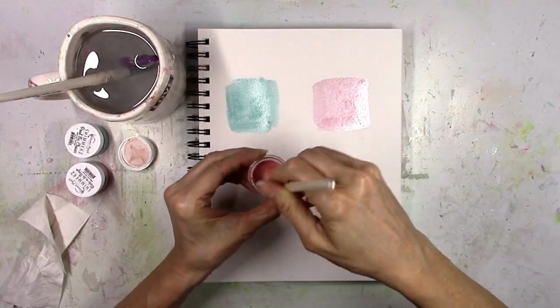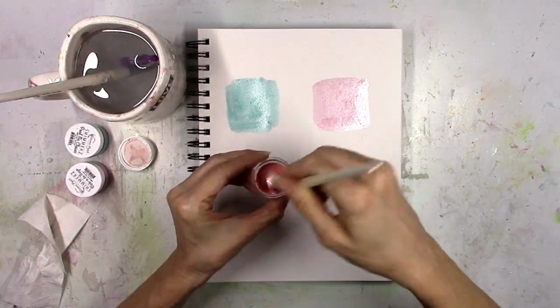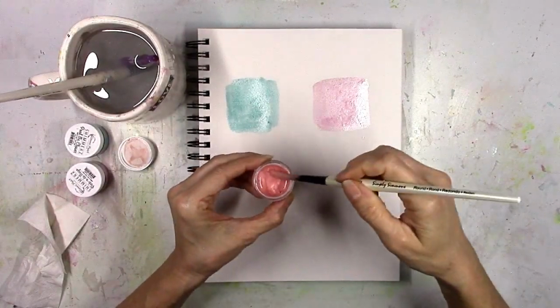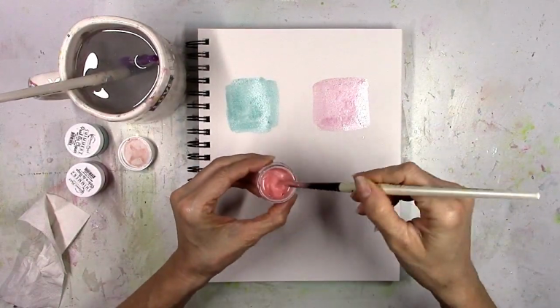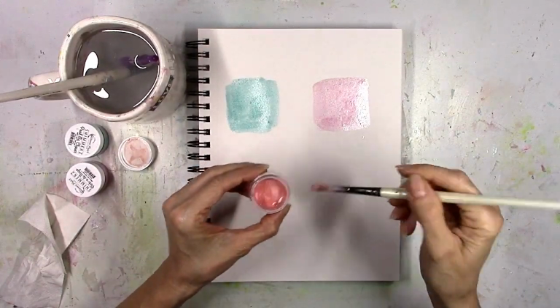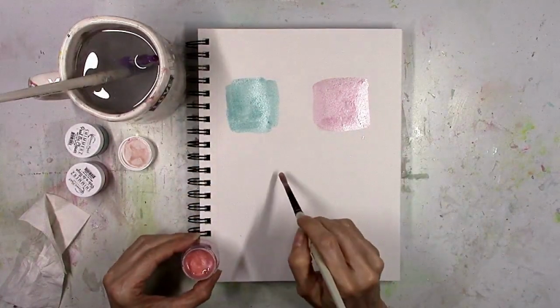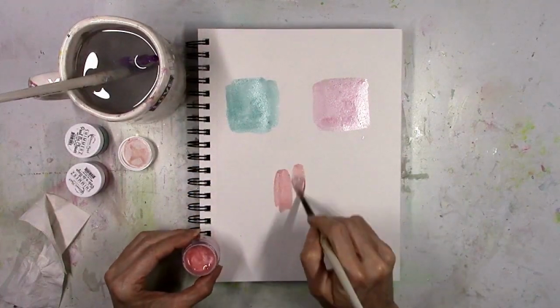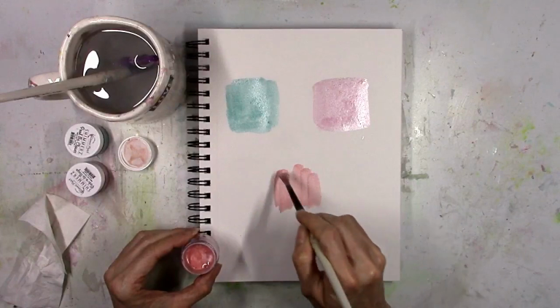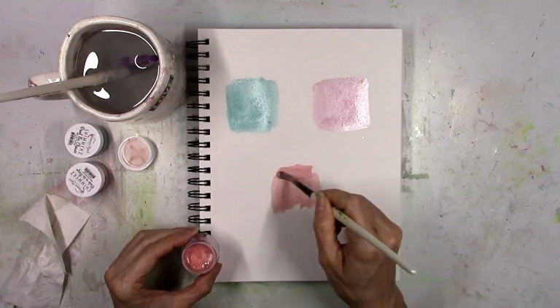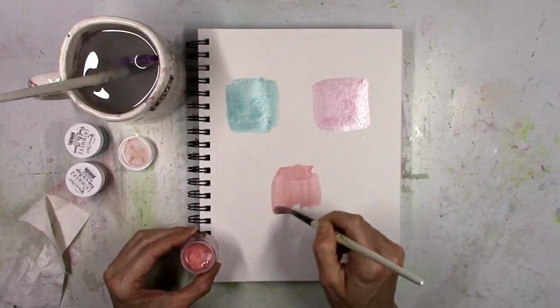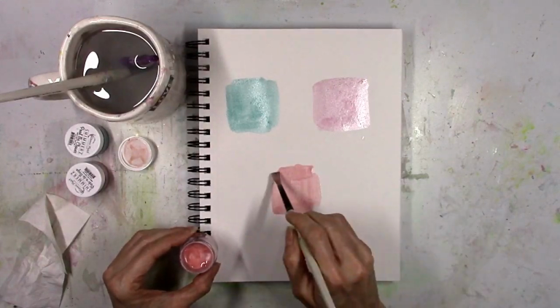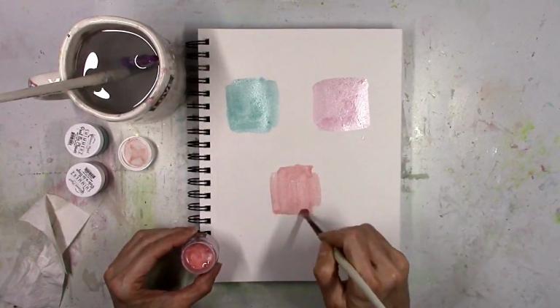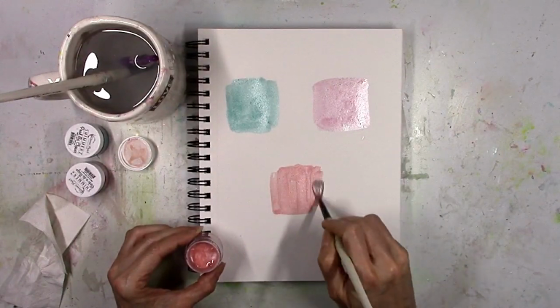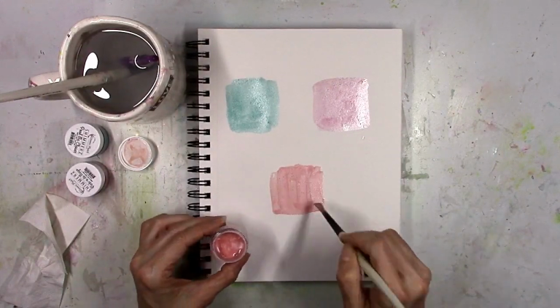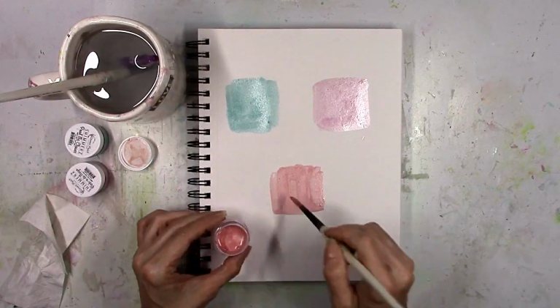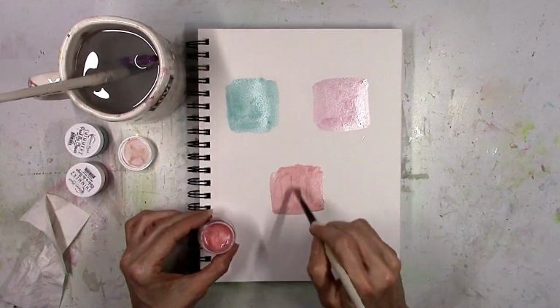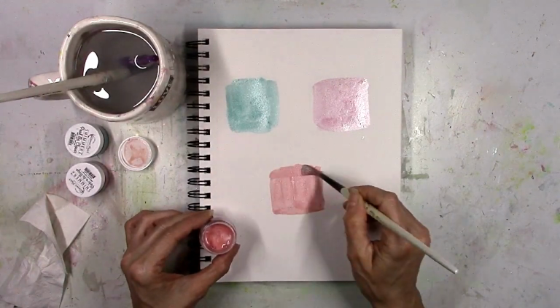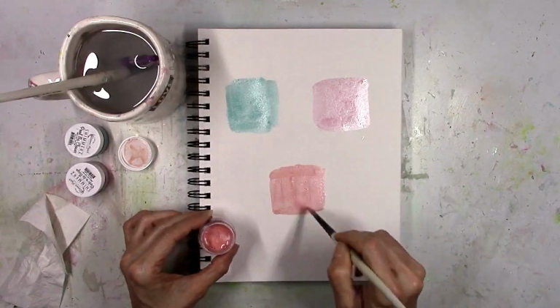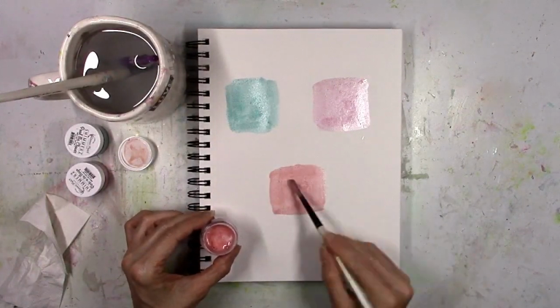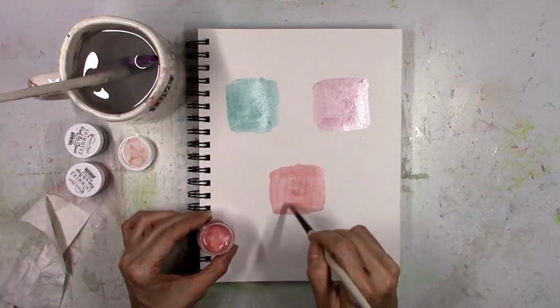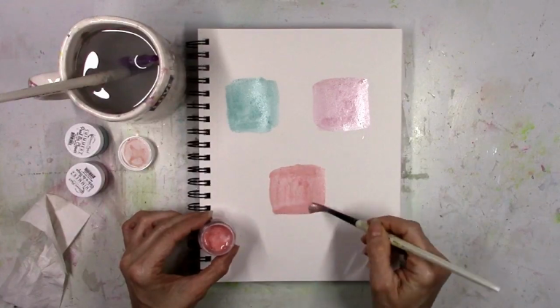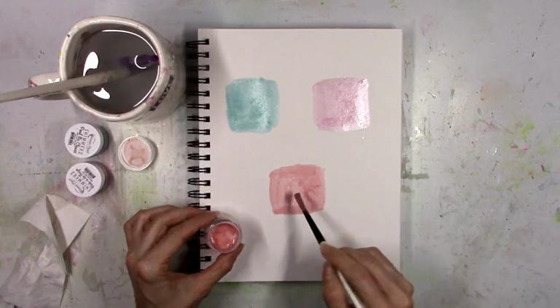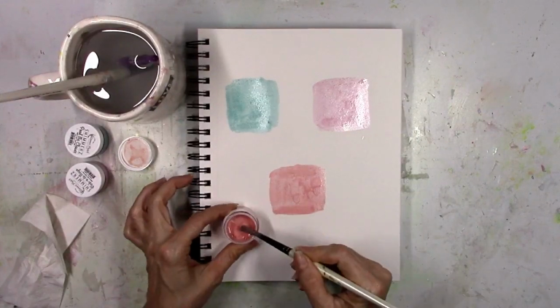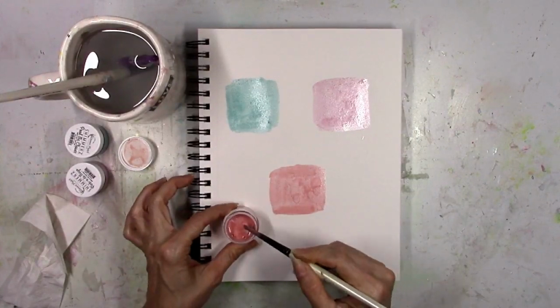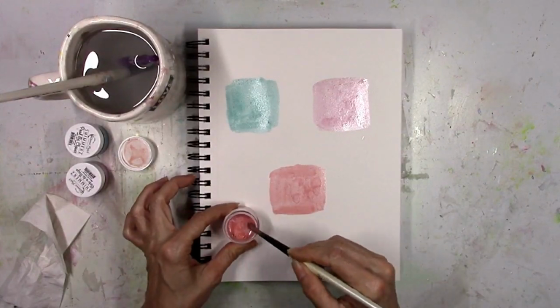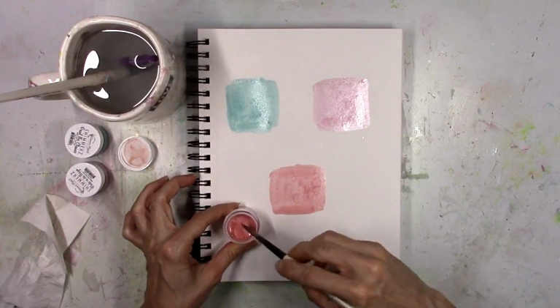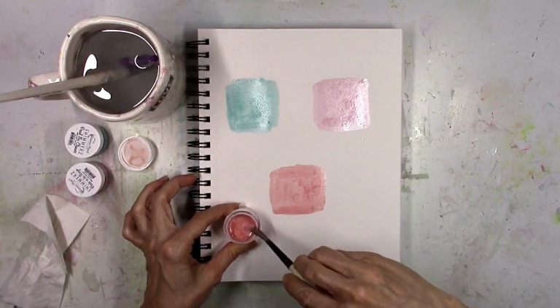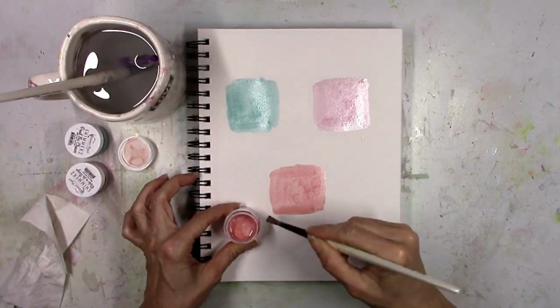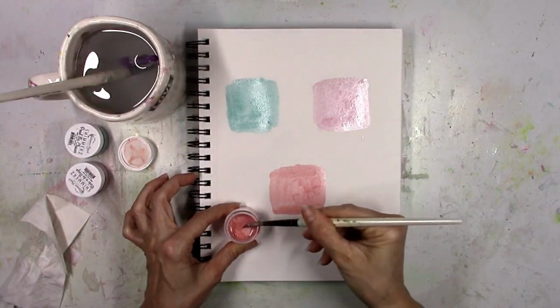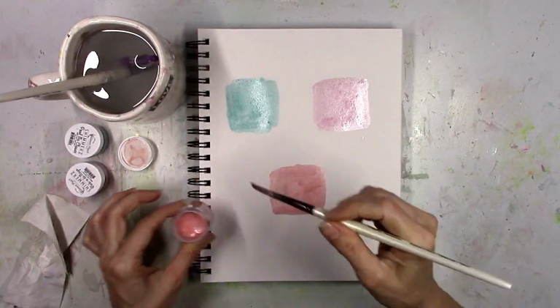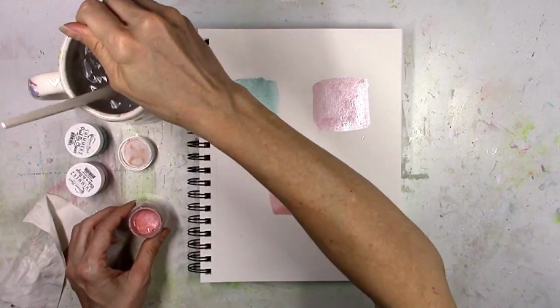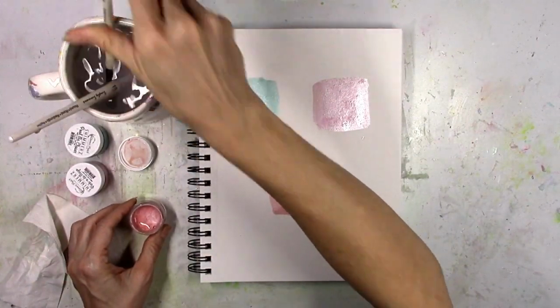All you have to do is just stir this up and you will know when it's ready to go. Look at that pretty peach — it's just beautiful. All three of these colors go together so well. I think this would make a great color scheme for a project.